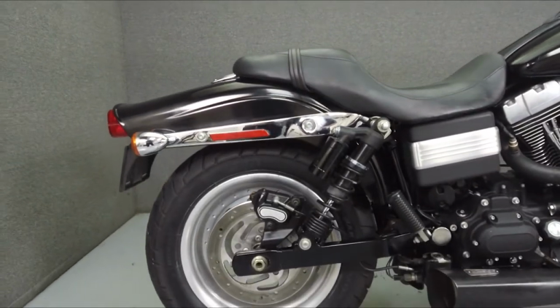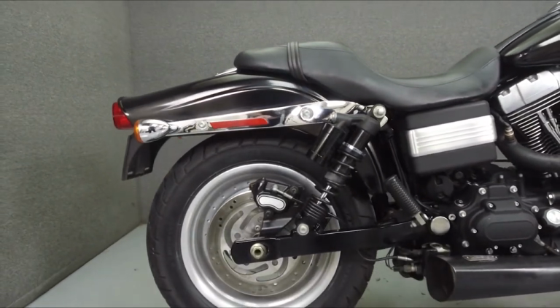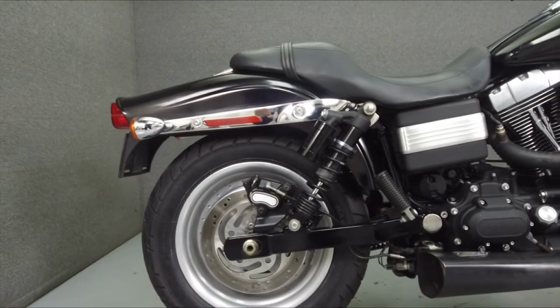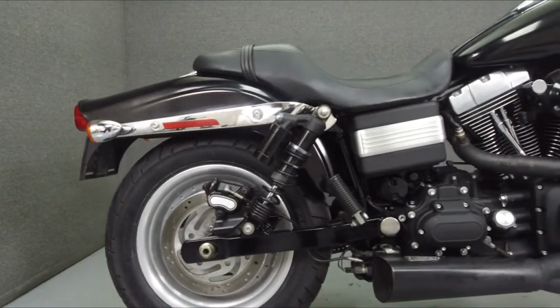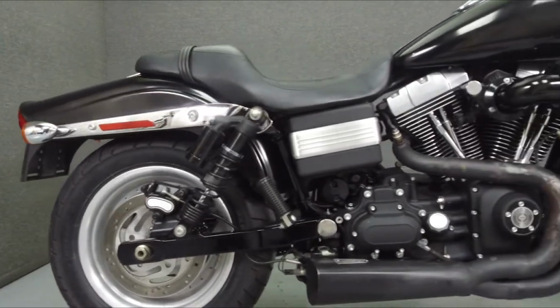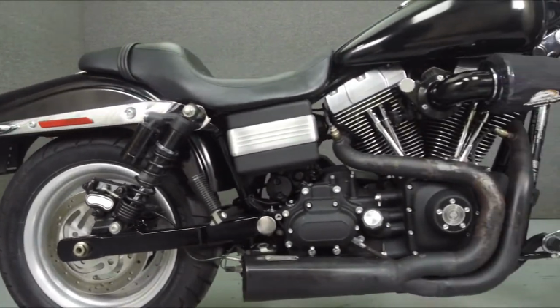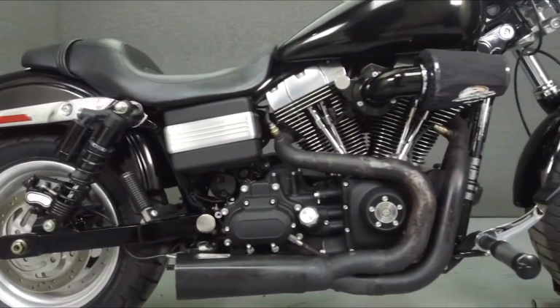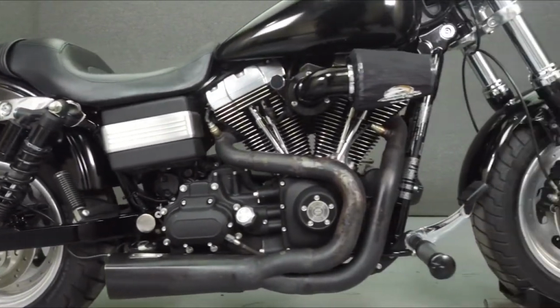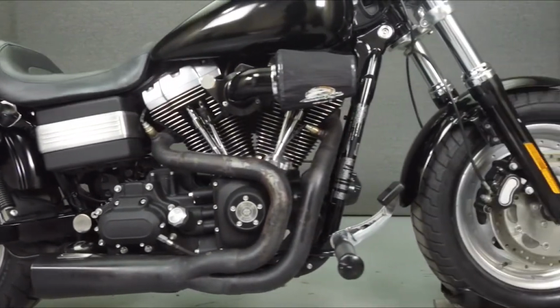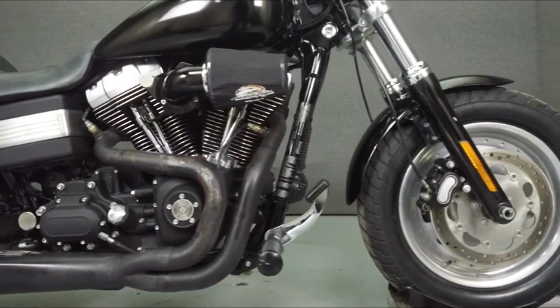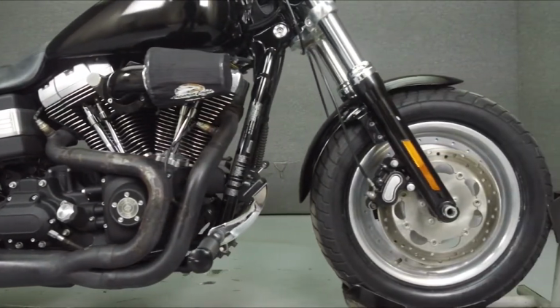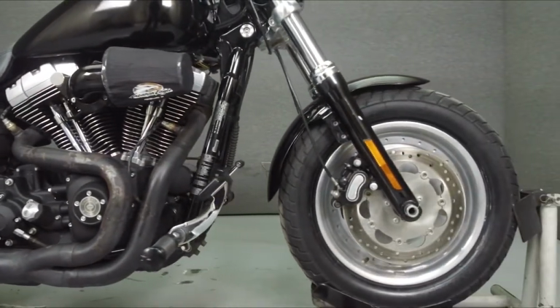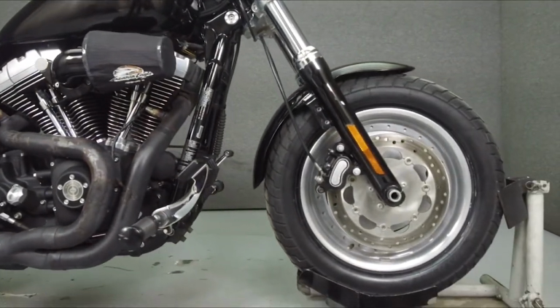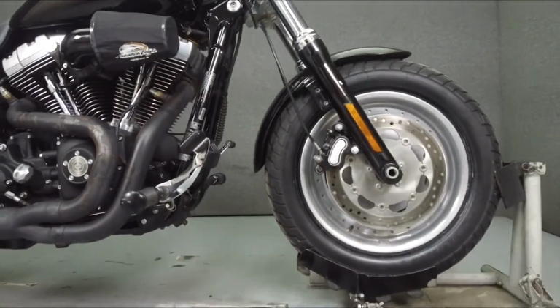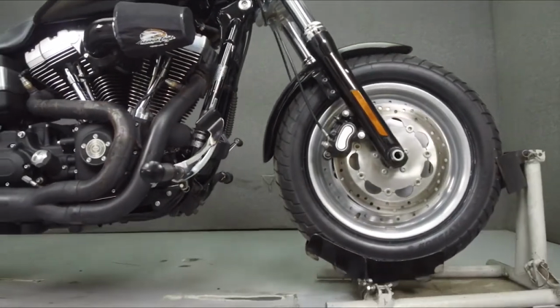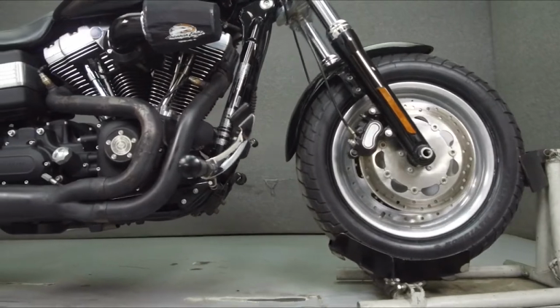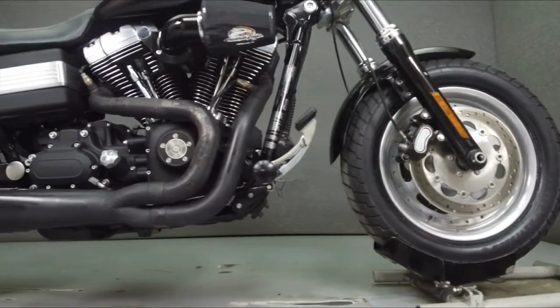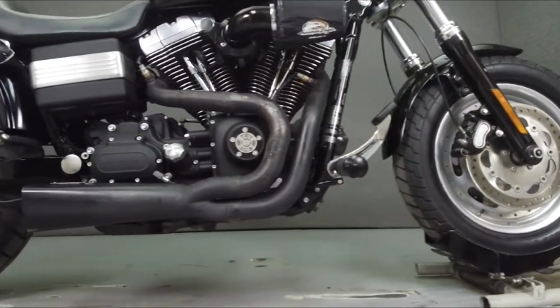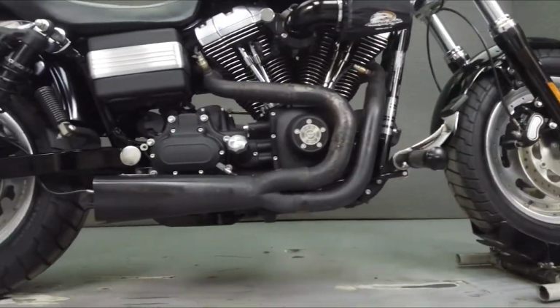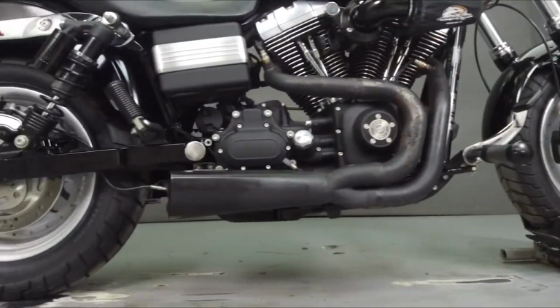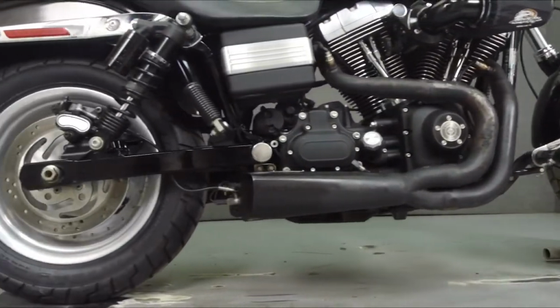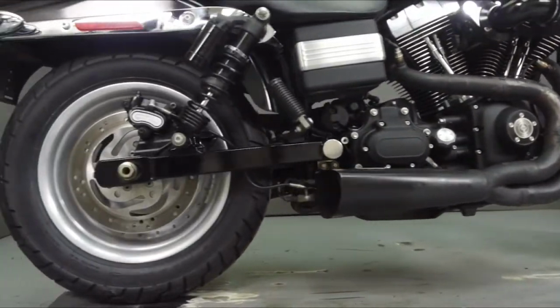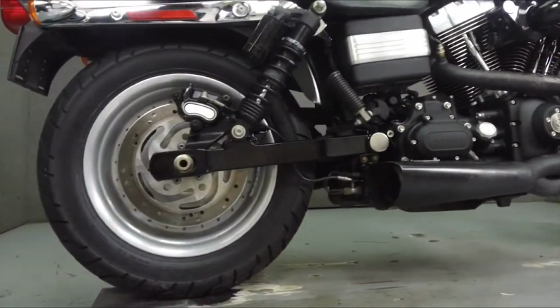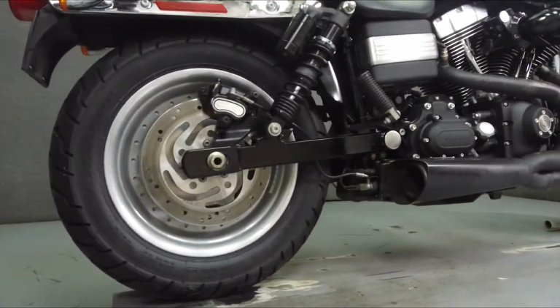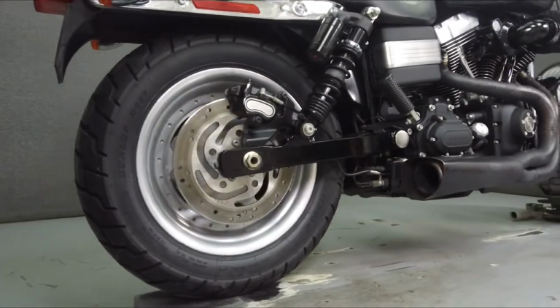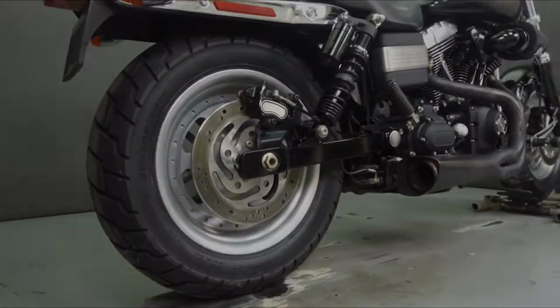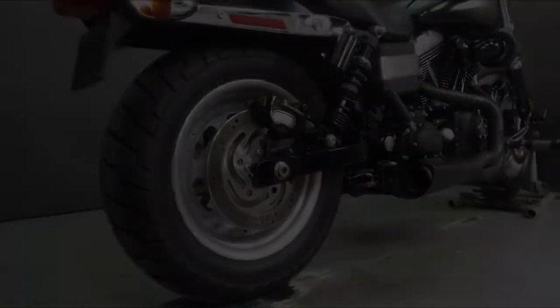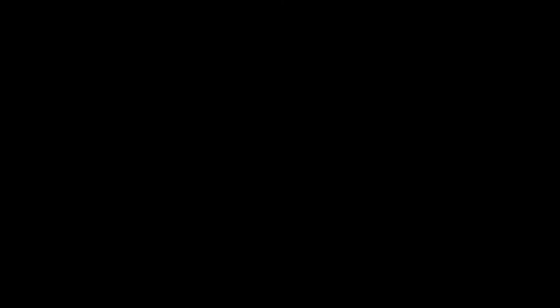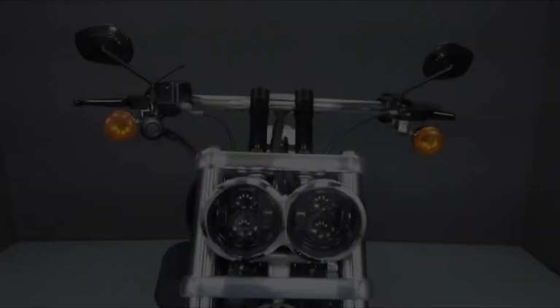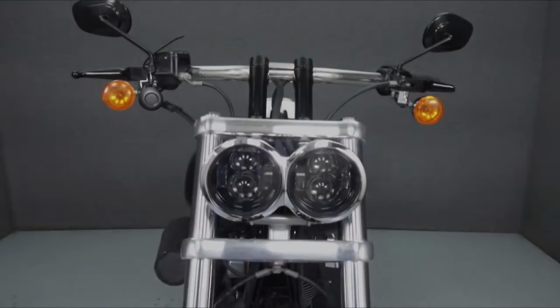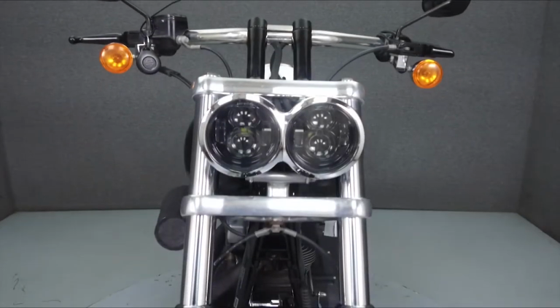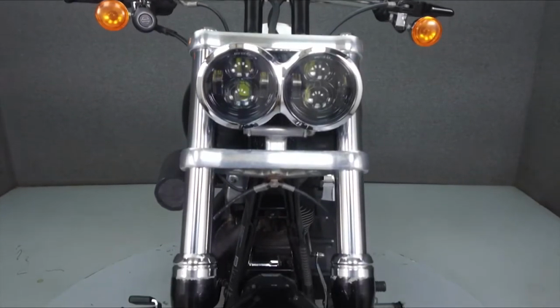Powered by a 96 cubic inch V-twin engine with a 6-speed transmission, the Fat Bob puts out 91 foot-pounds of torque at 3,125 RPM. It has a seat height of 27.1 inches and a dry weight of 703 pounds.